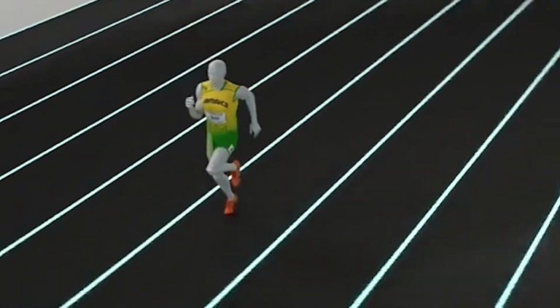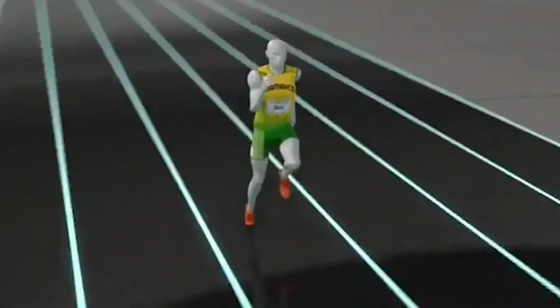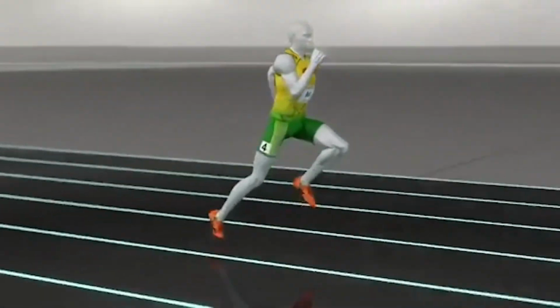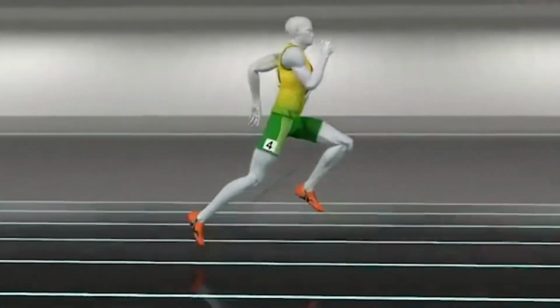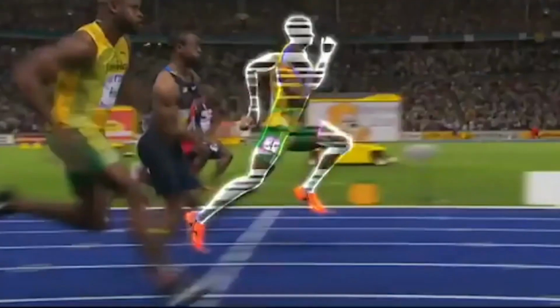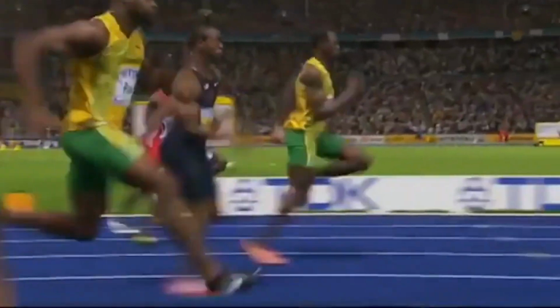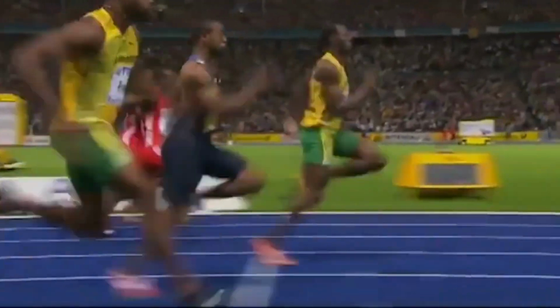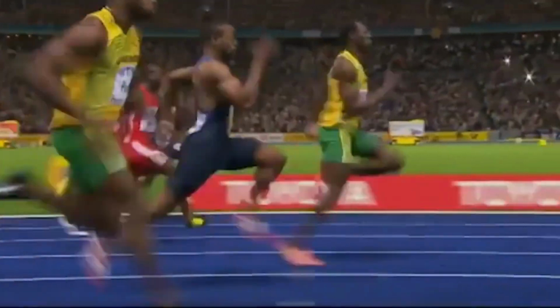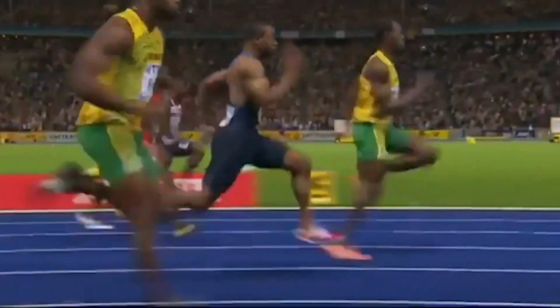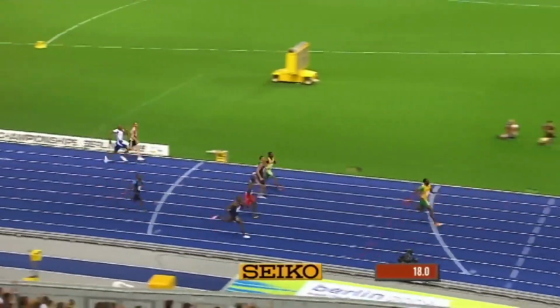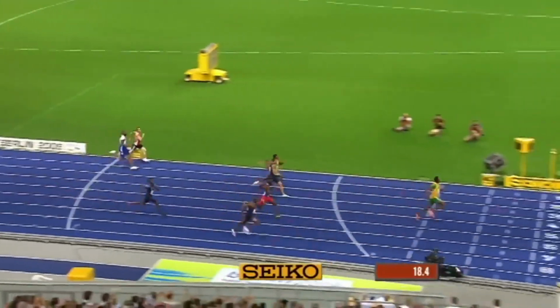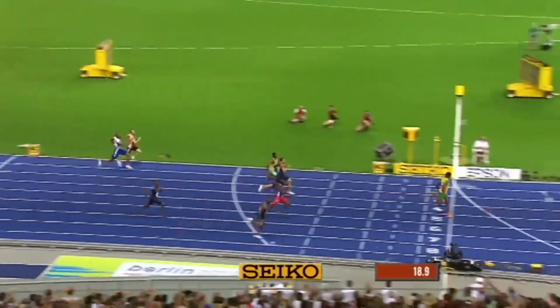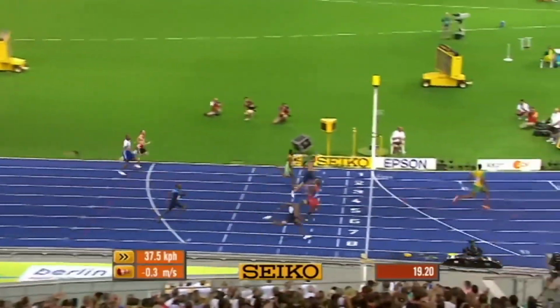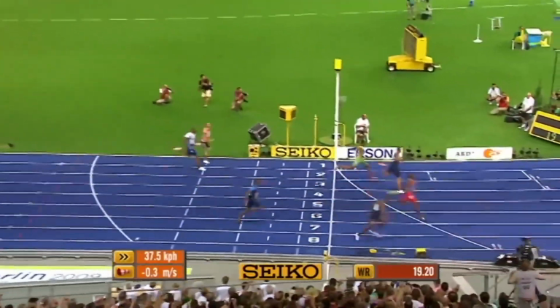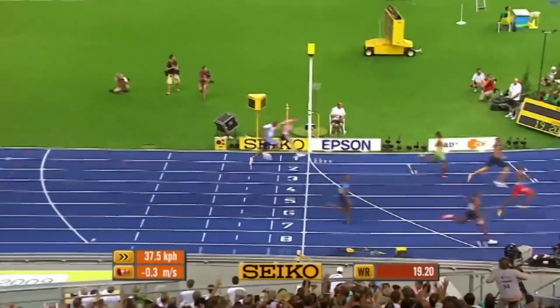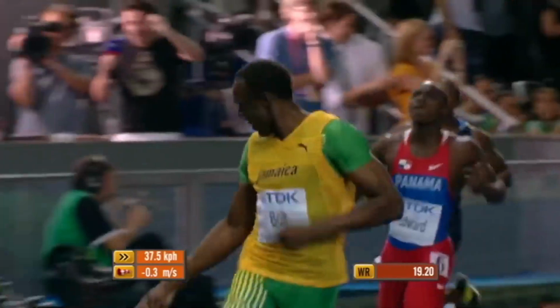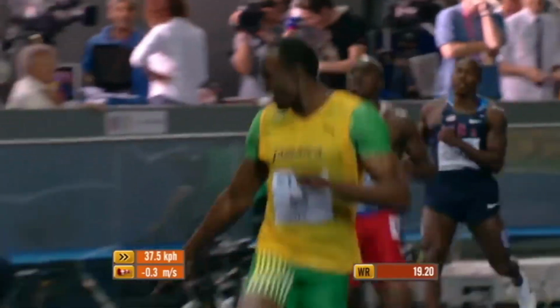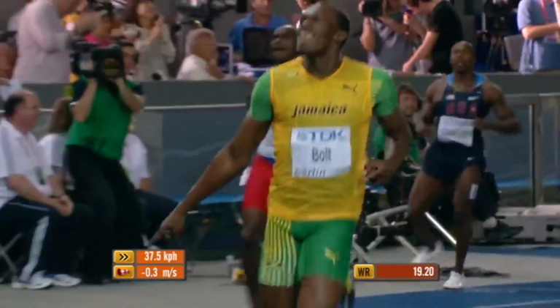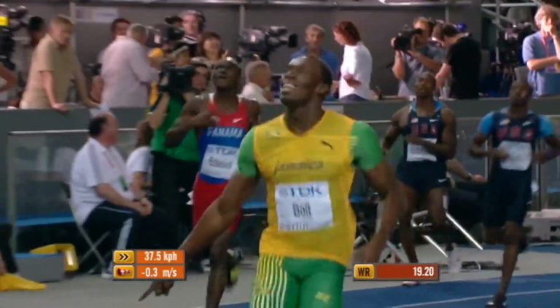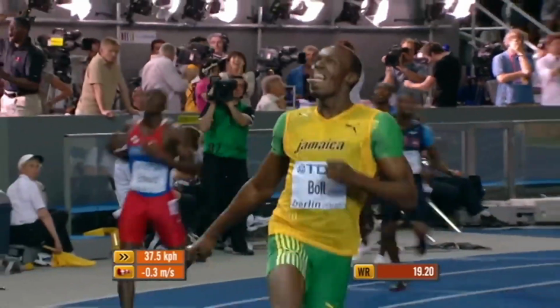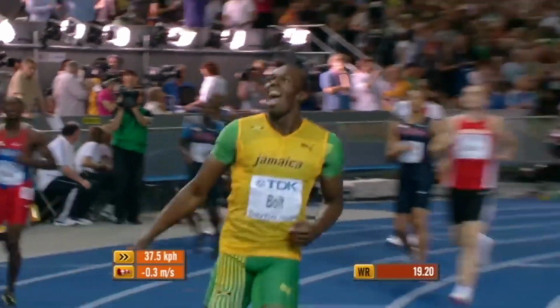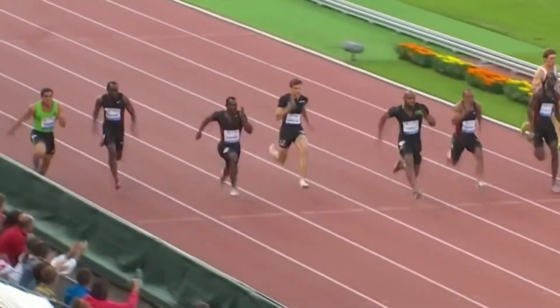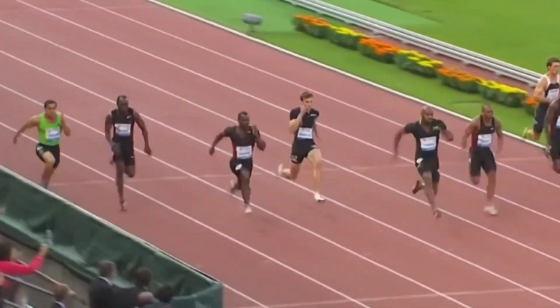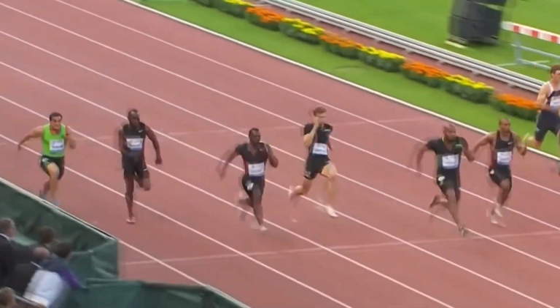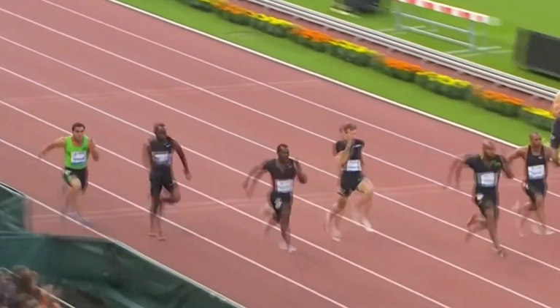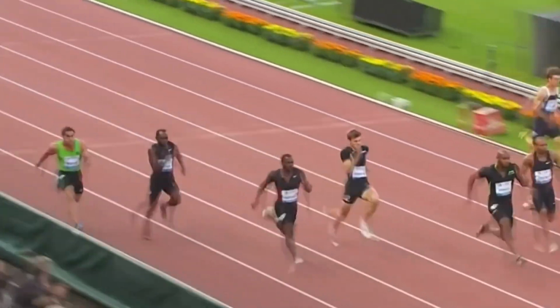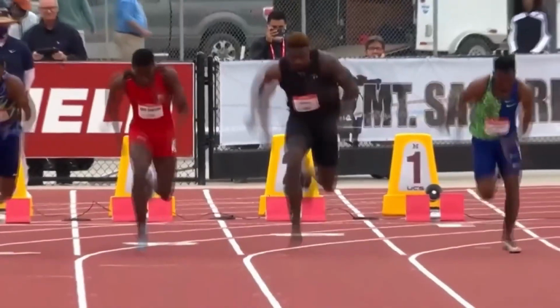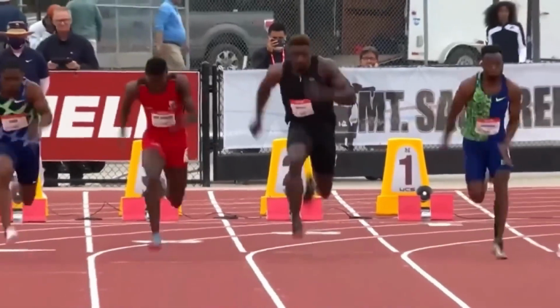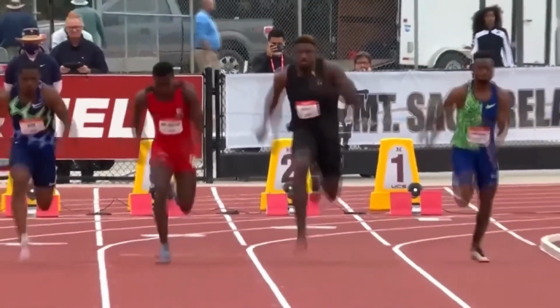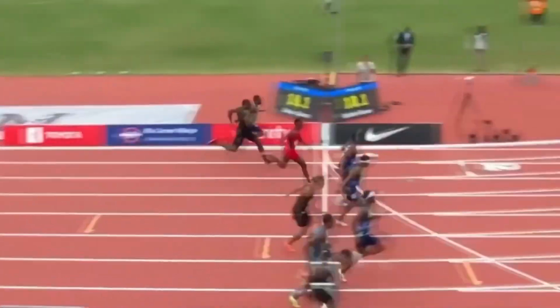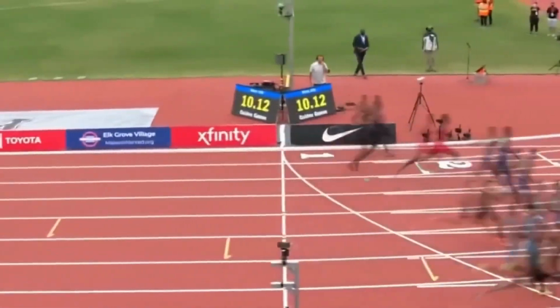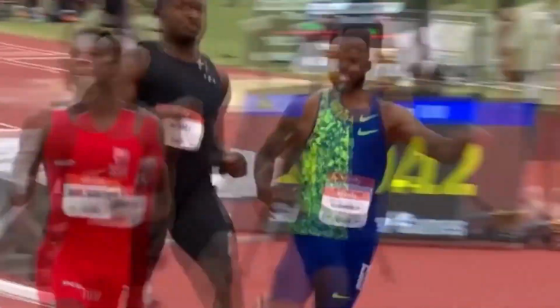Furthermore, over-striding — a common mistake among taller sprinters — can lead to inefficiency. This happens when an athlete's steps become too long, causing longer airtime and reduced ground contact. Effective sprinting requires a balance between stride length and ground force, regardless of height.